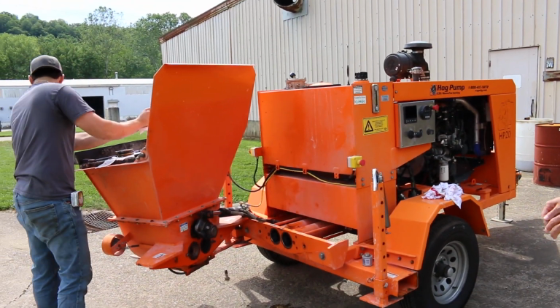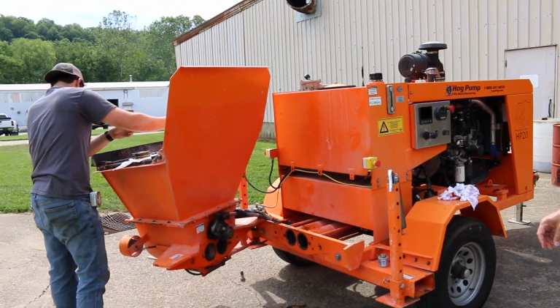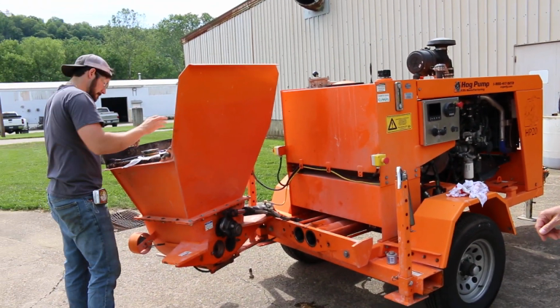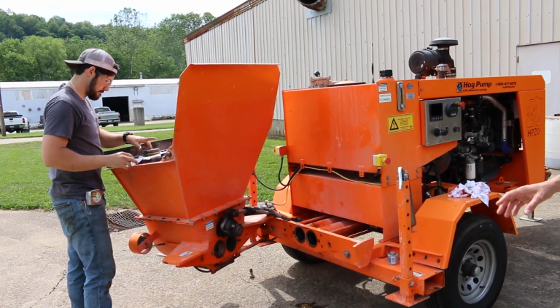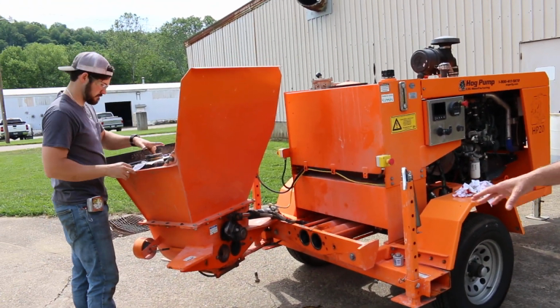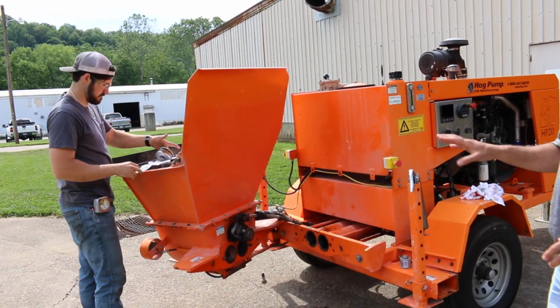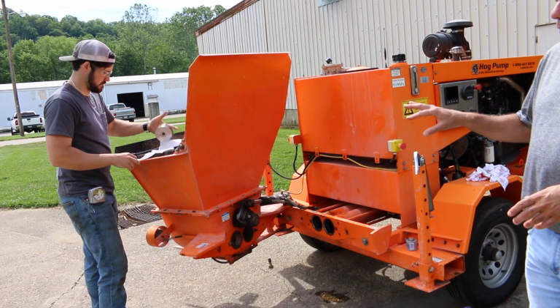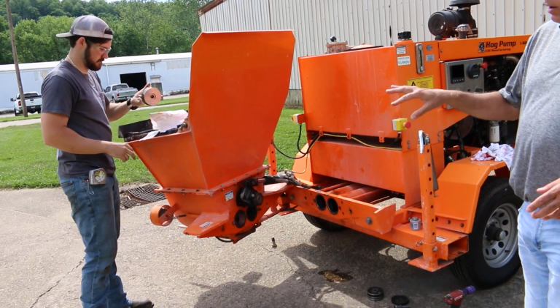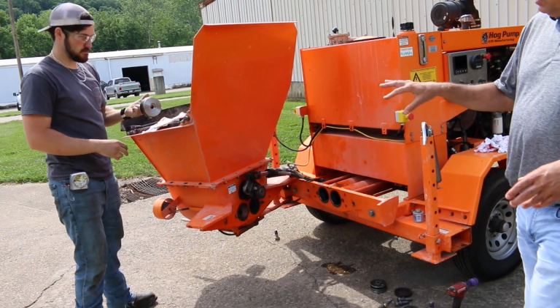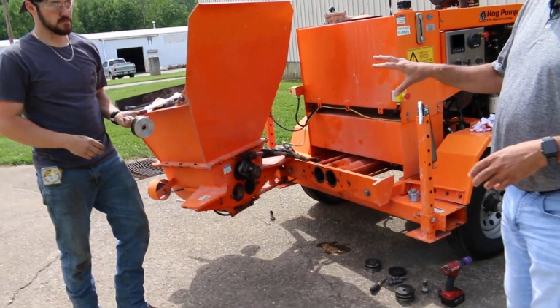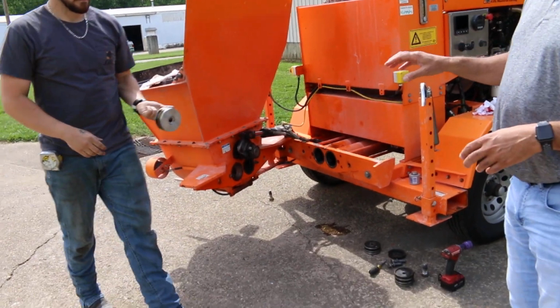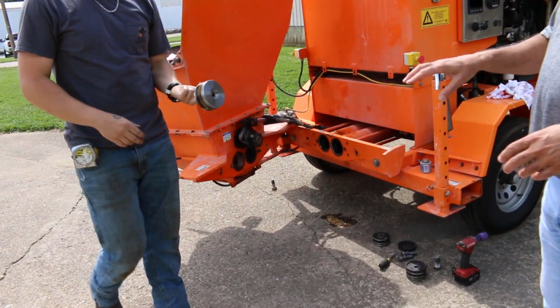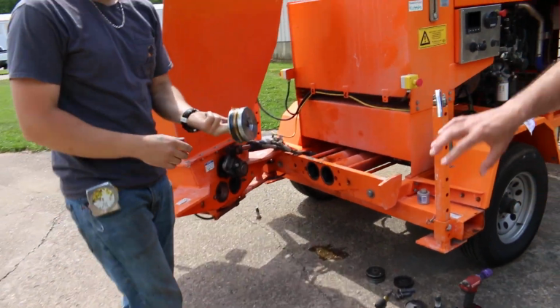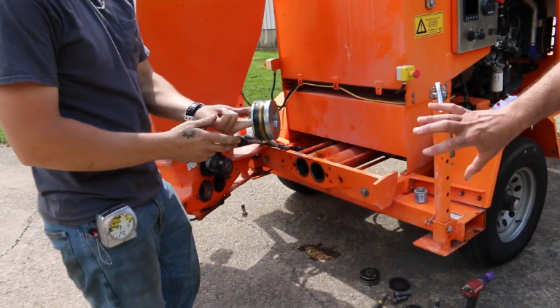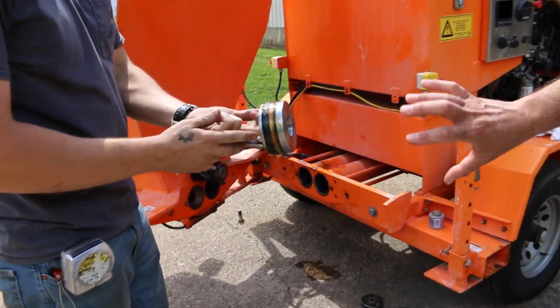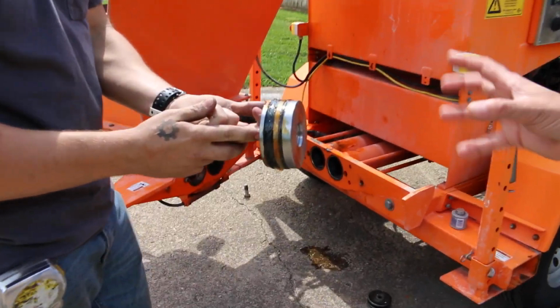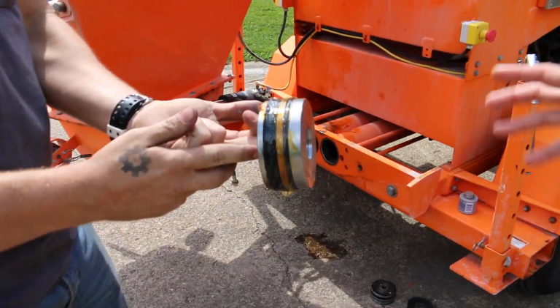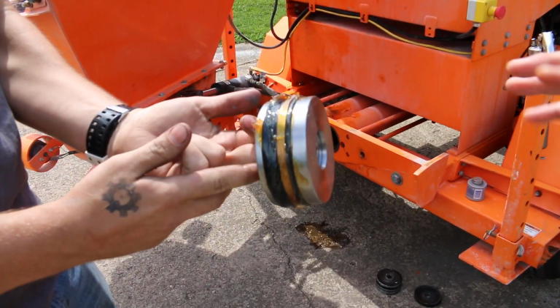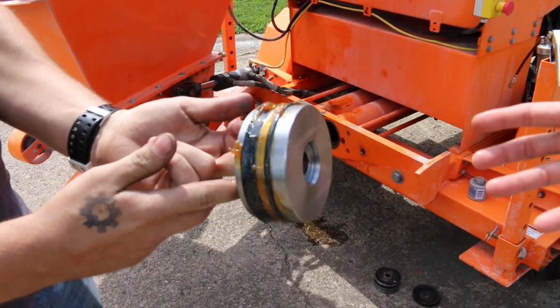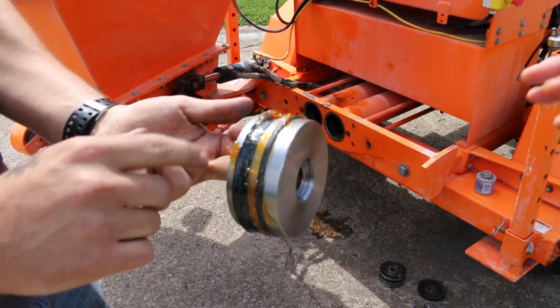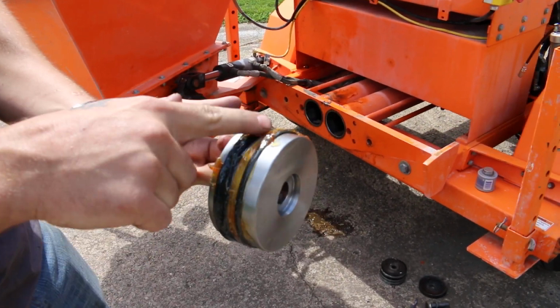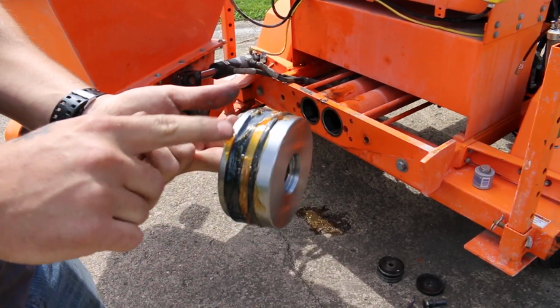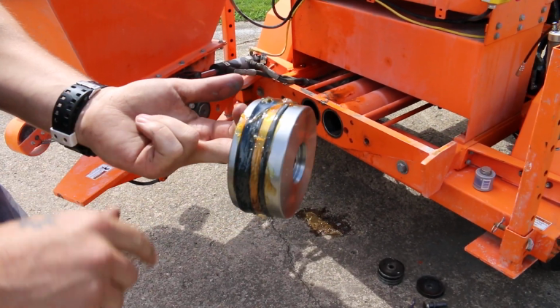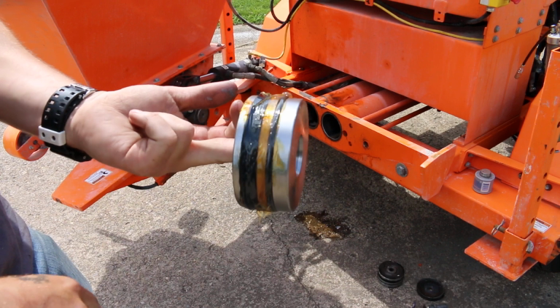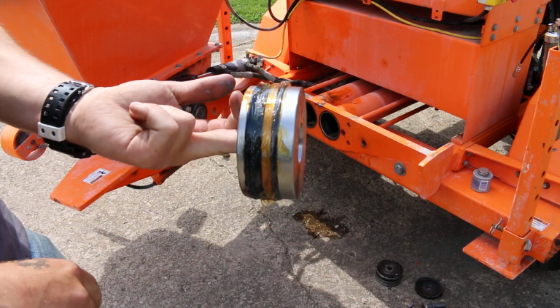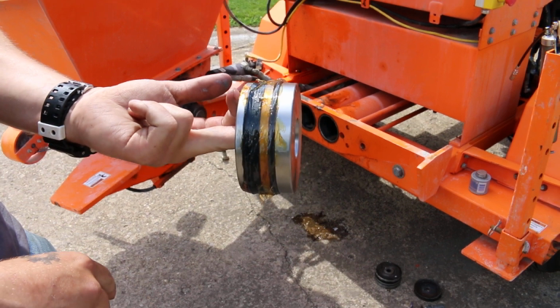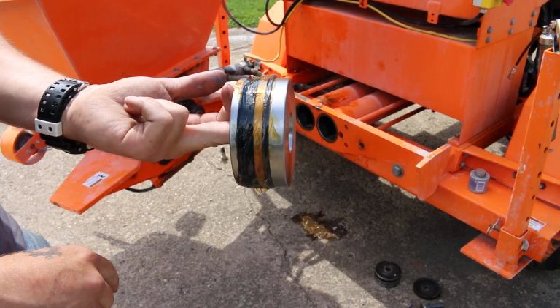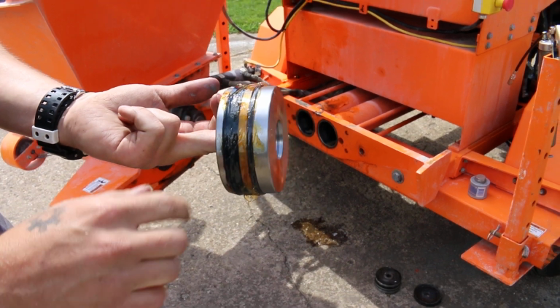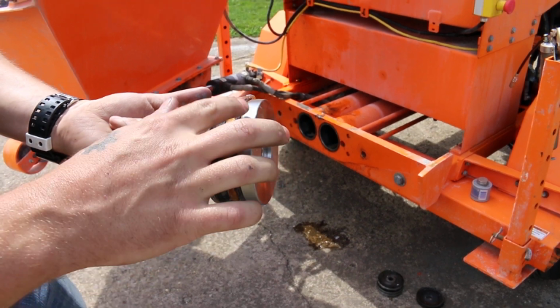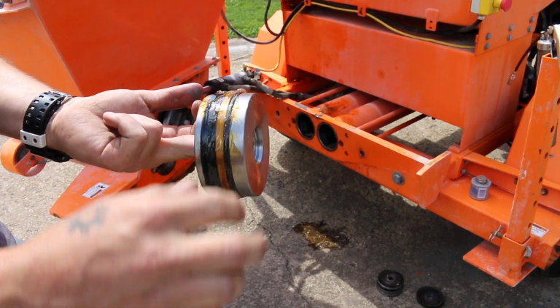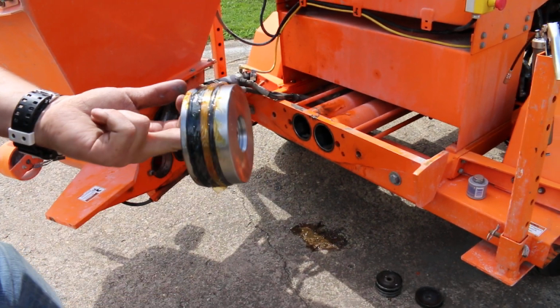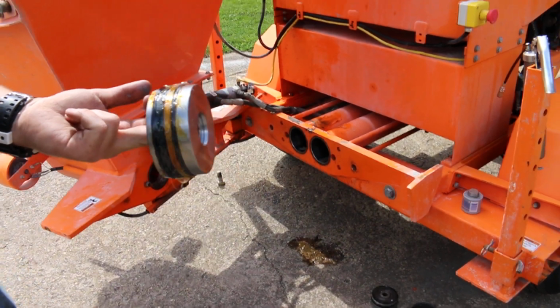Tyler went ahead and put grease around there before we had this ready, as you can see. That'll just help the seal slide in and out.